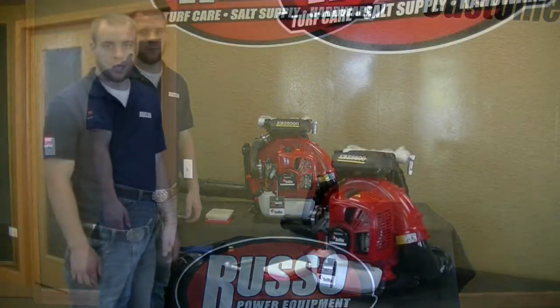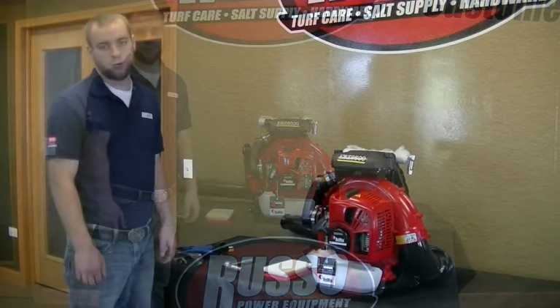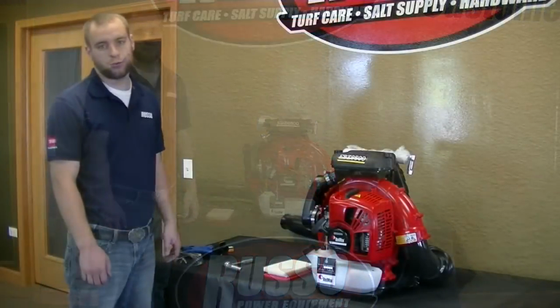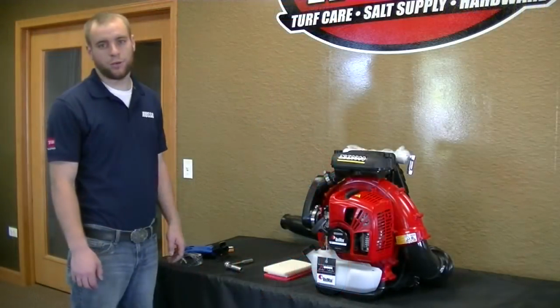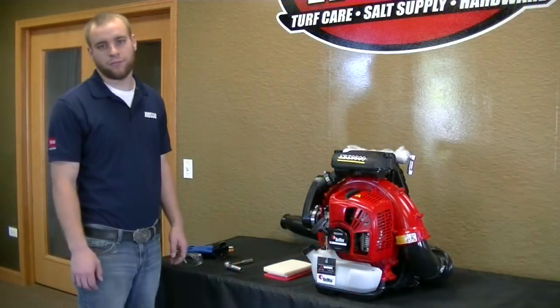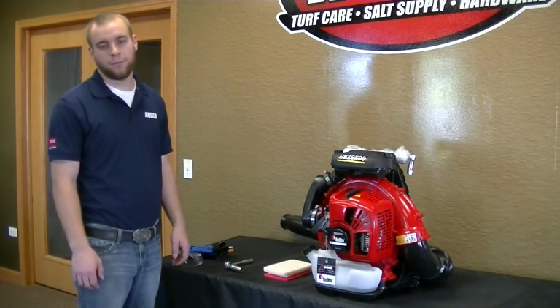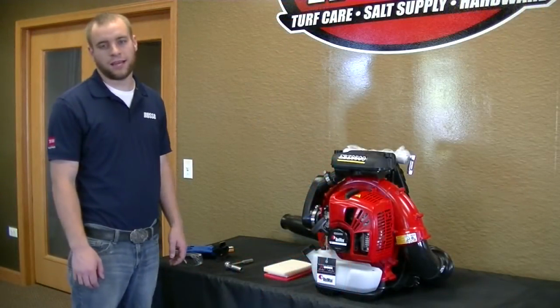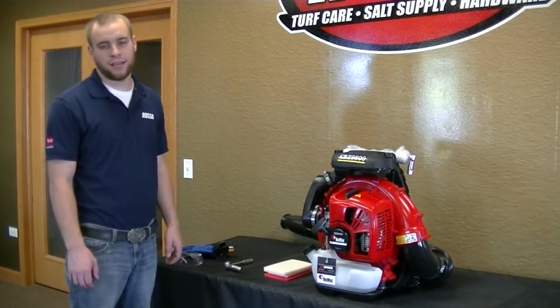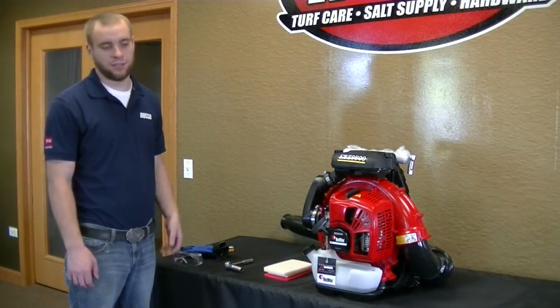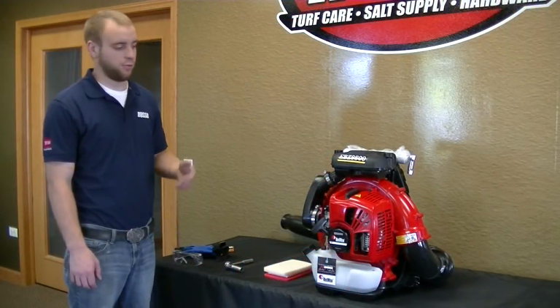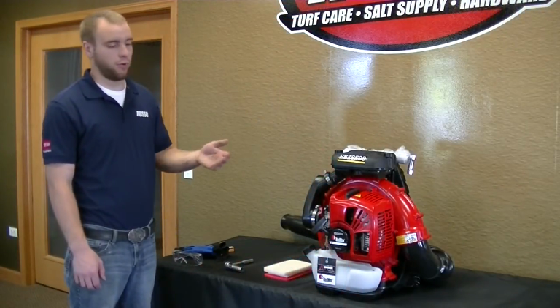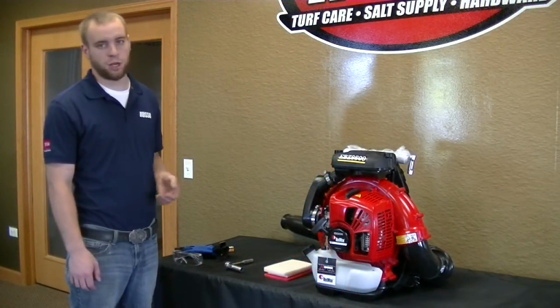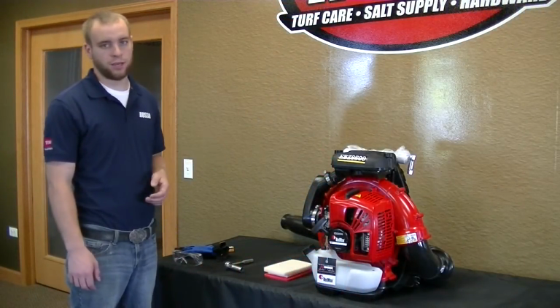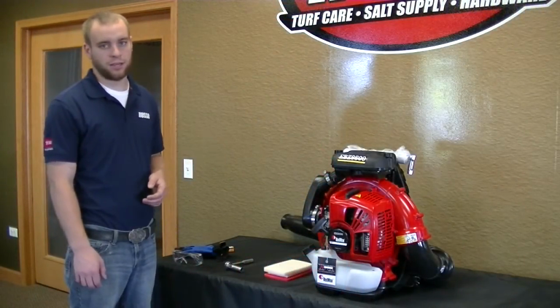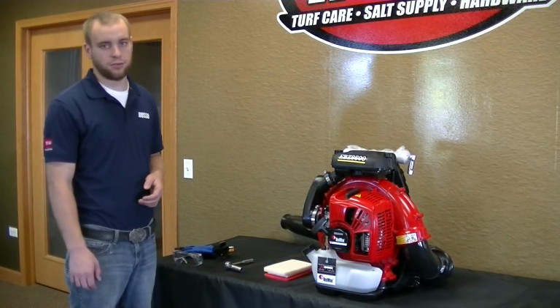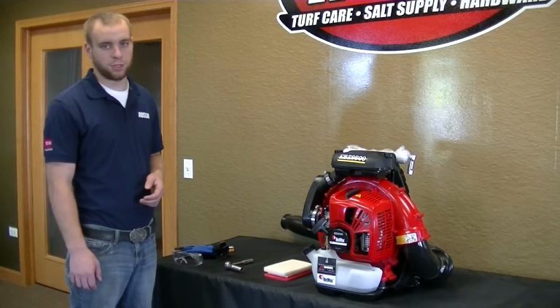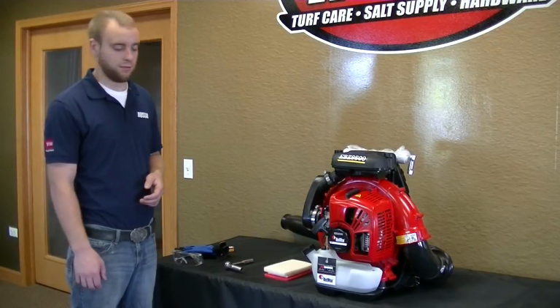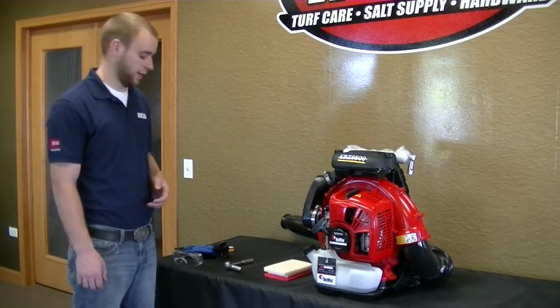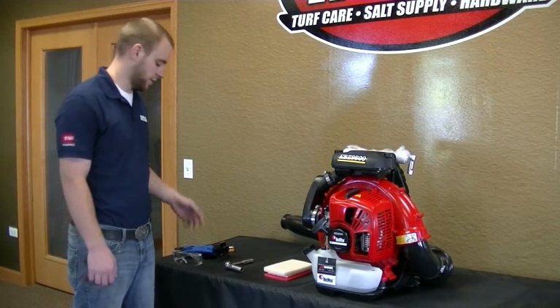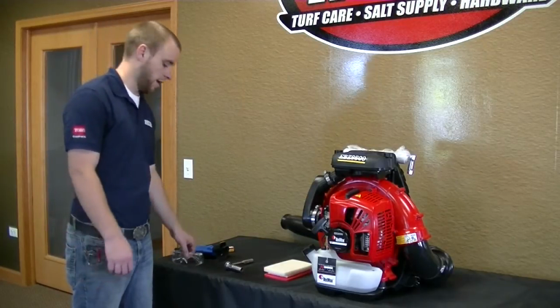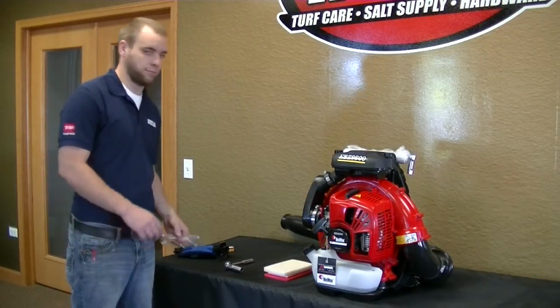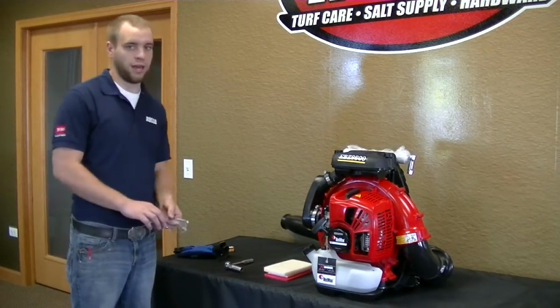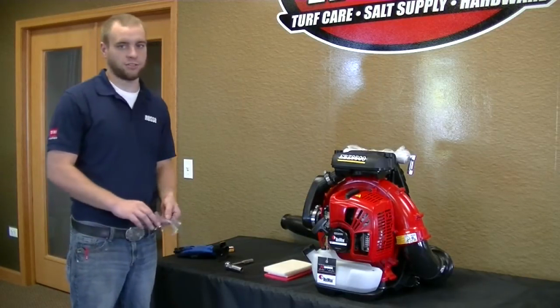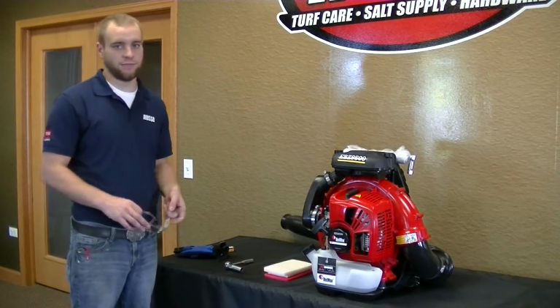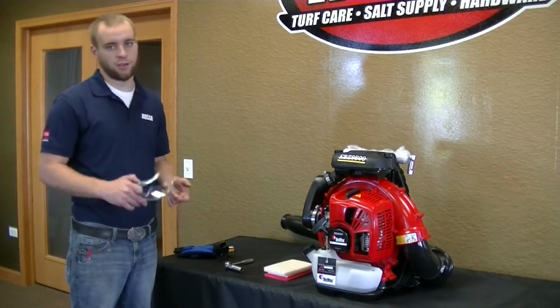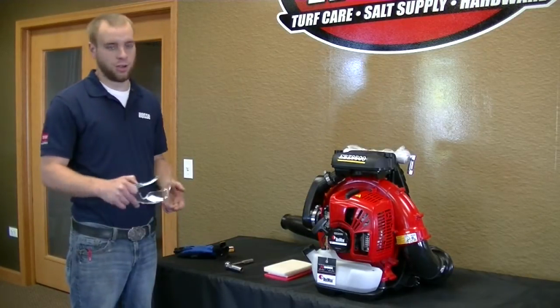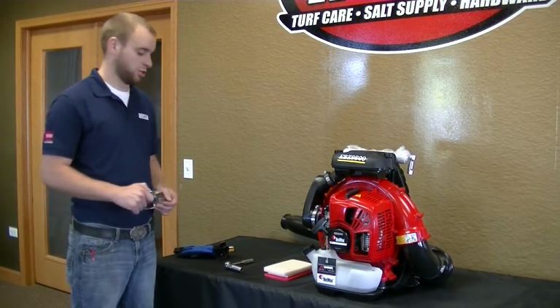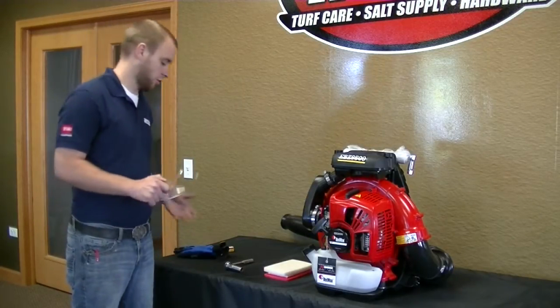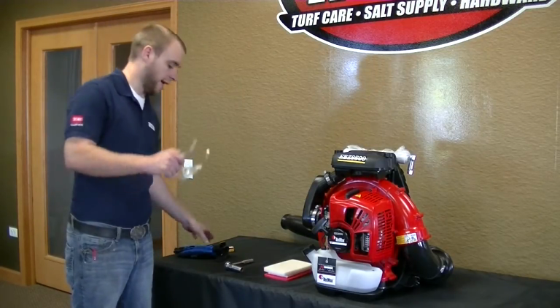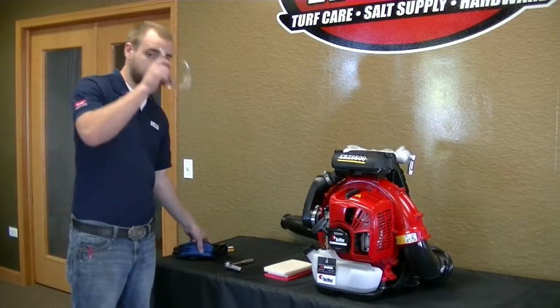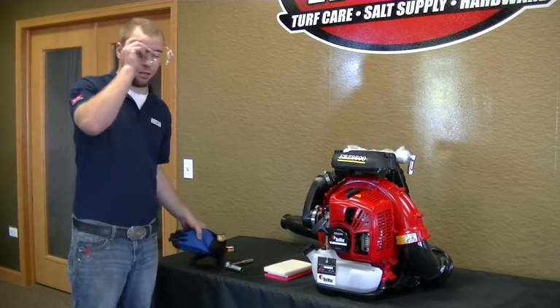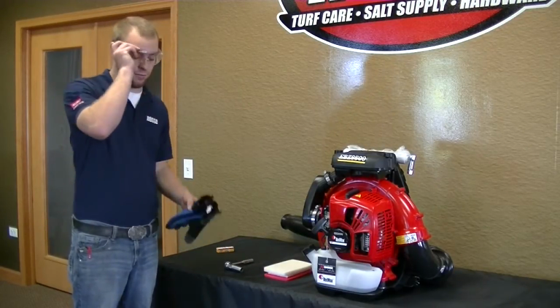Here at Russo we are very big on safety, so before we jump into getting your machine fixed, let's go ahead and put on our safety gear, such as our glasses and gloves.